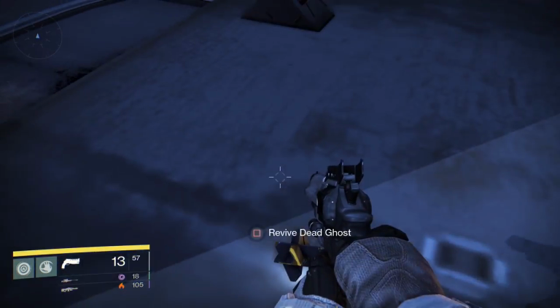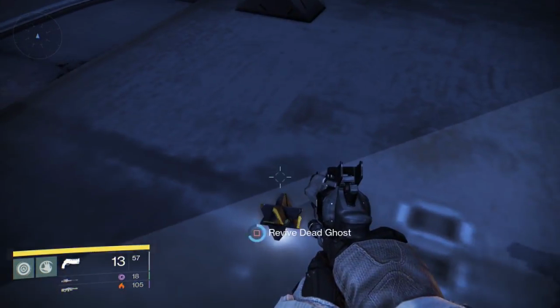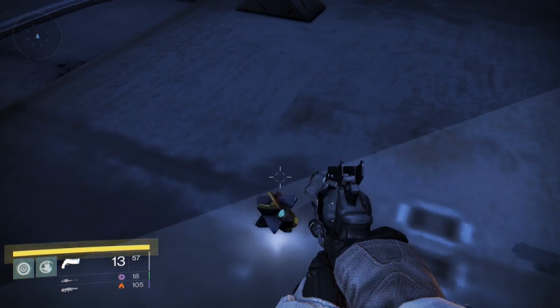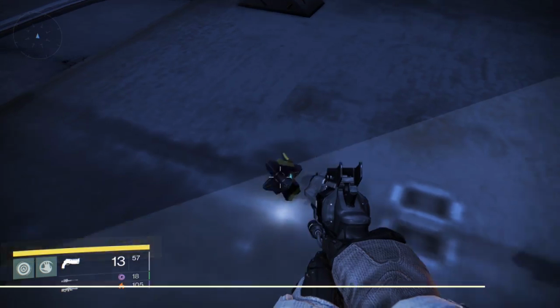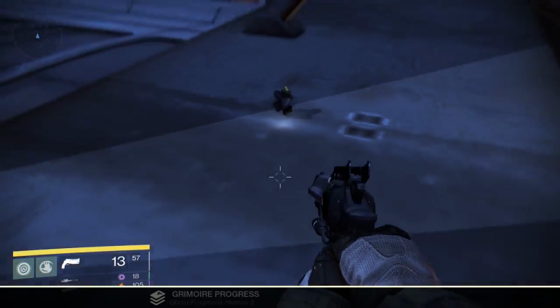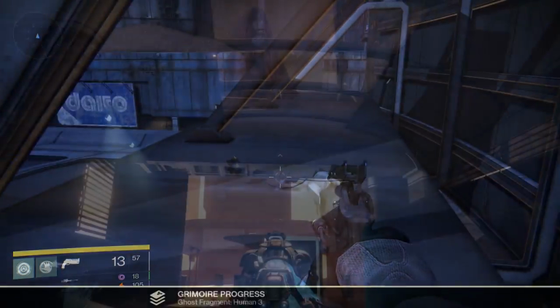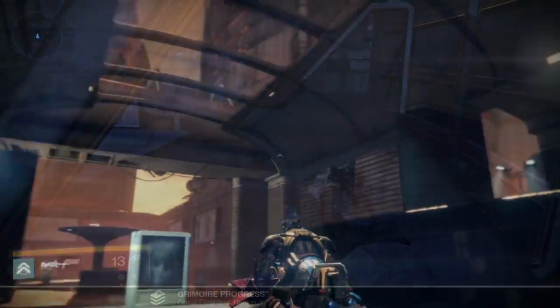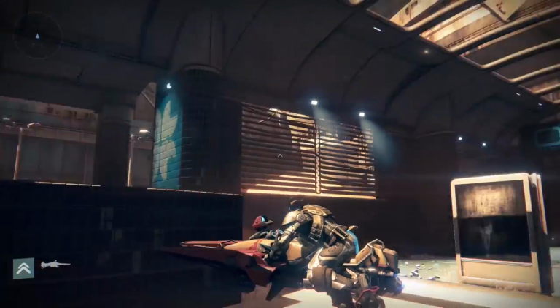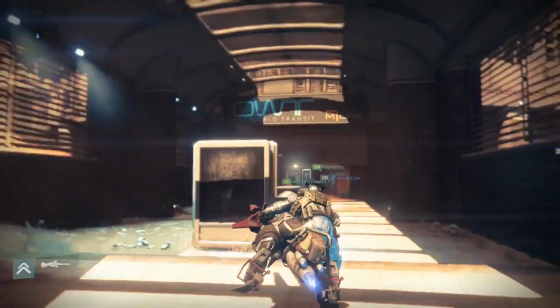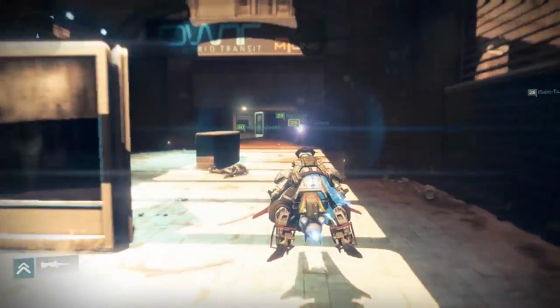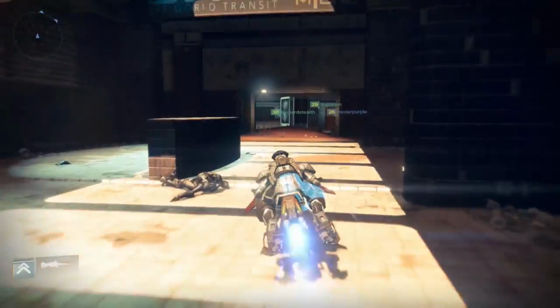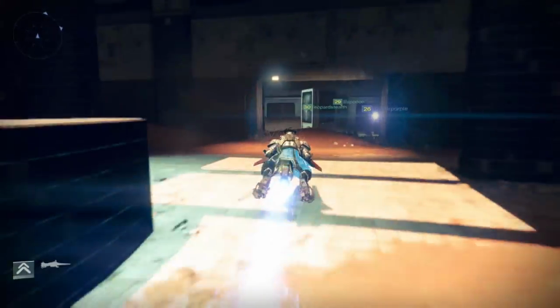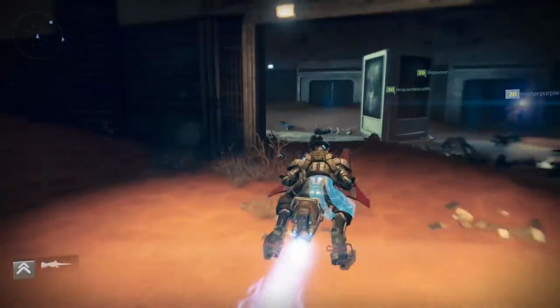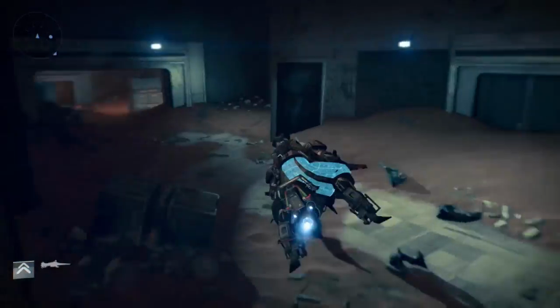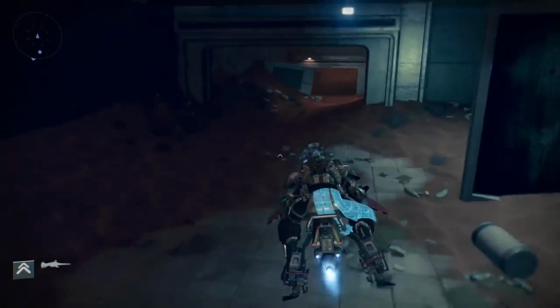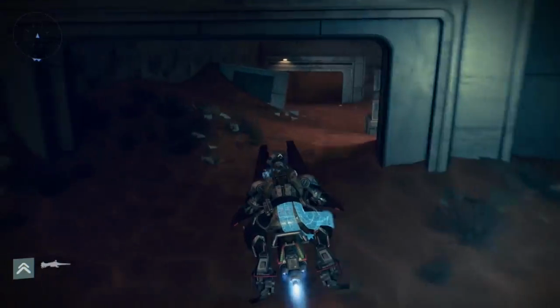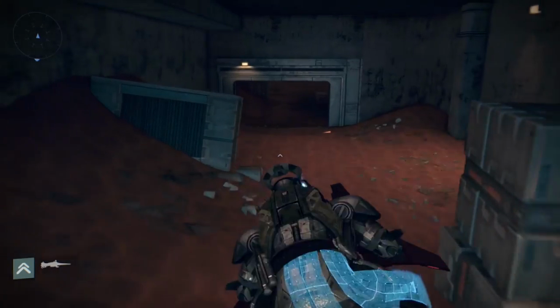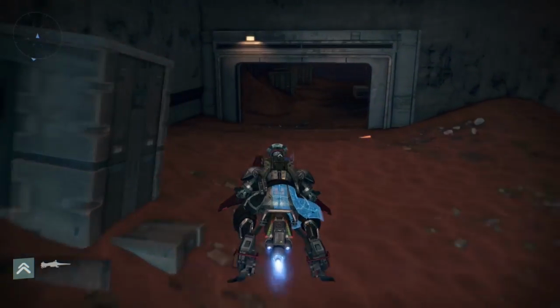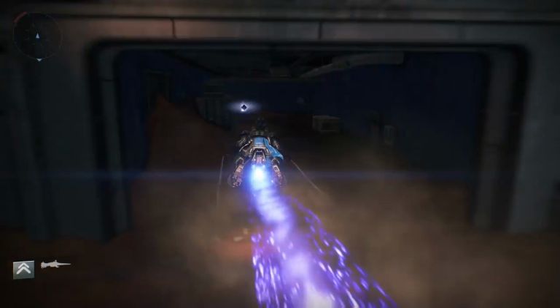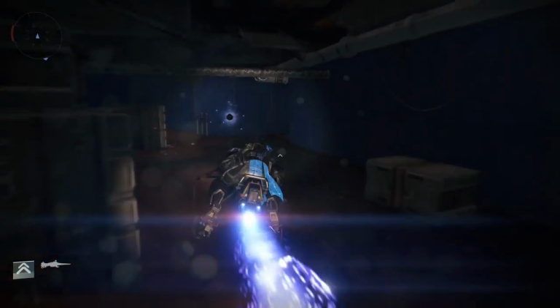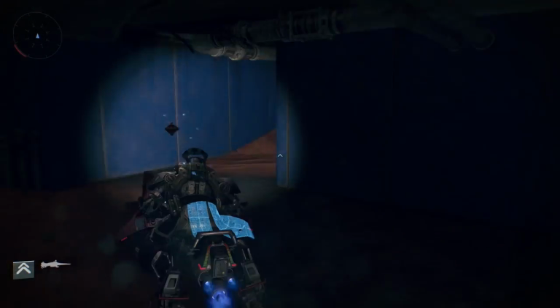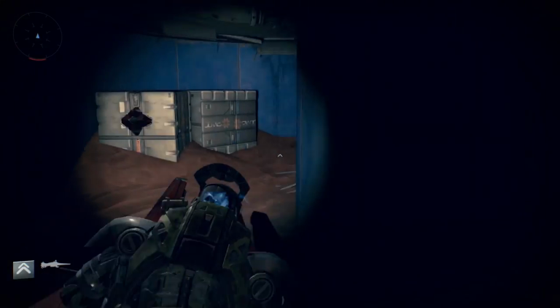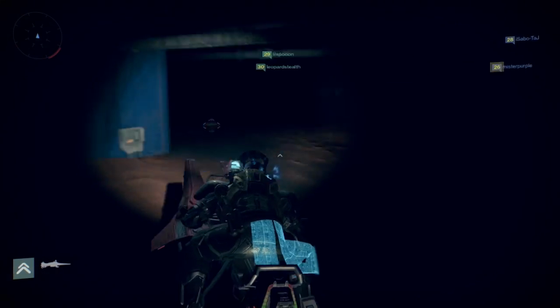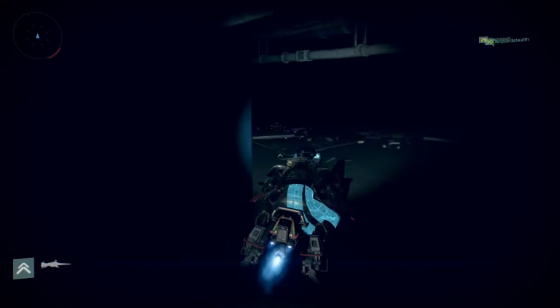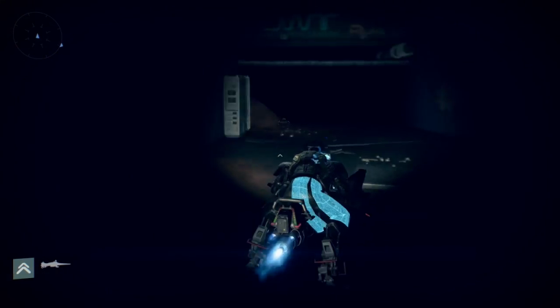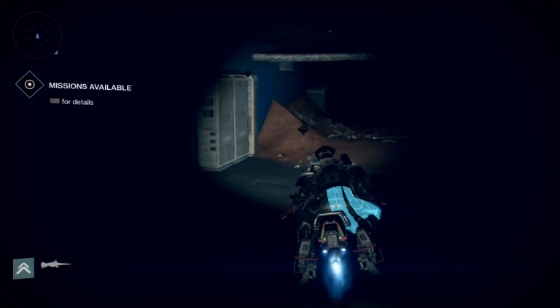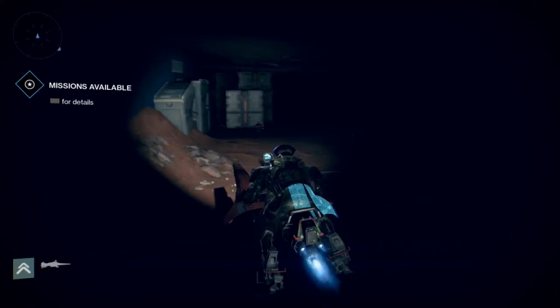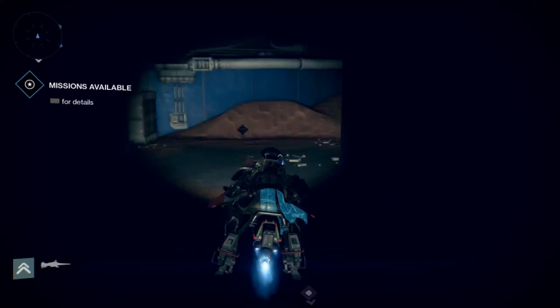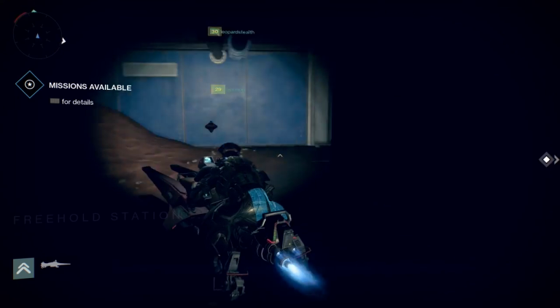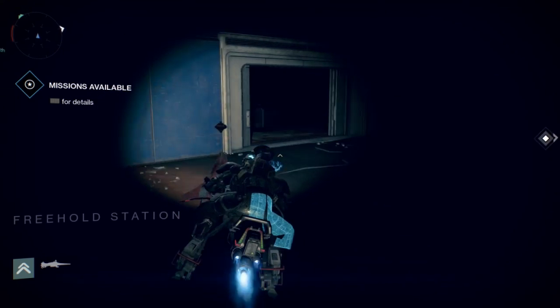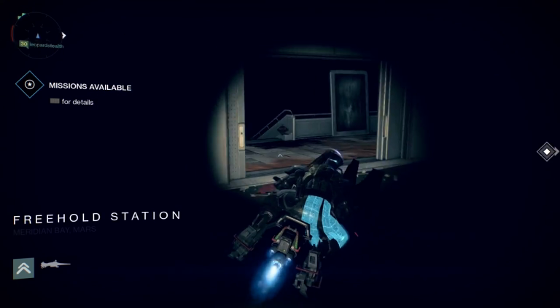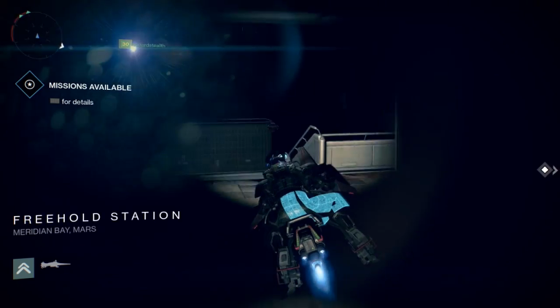We'll be heading into Freehold Station from here, so jump down and go into the super dark area and then go to the right. You'll see two TVs mounted on two pillars, front and back. On the back one, there will be a ghost sitting on top of the monitor.